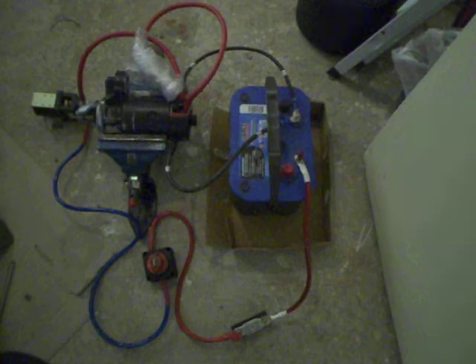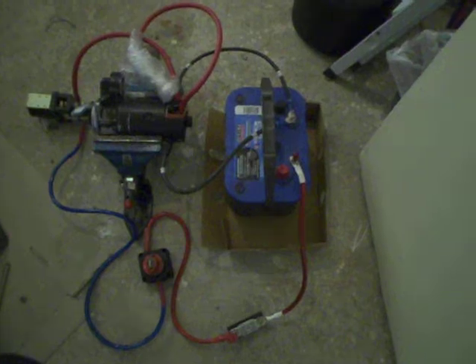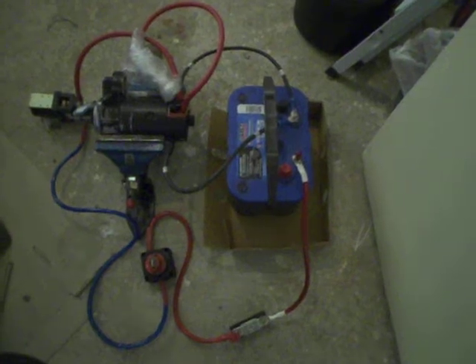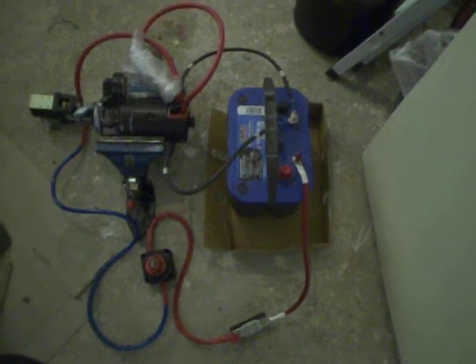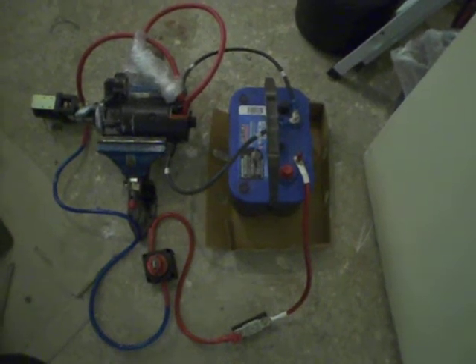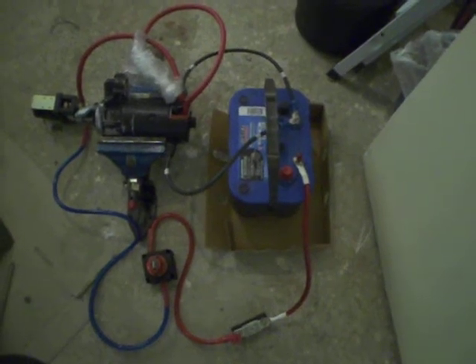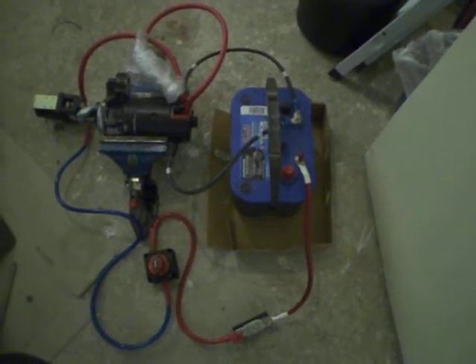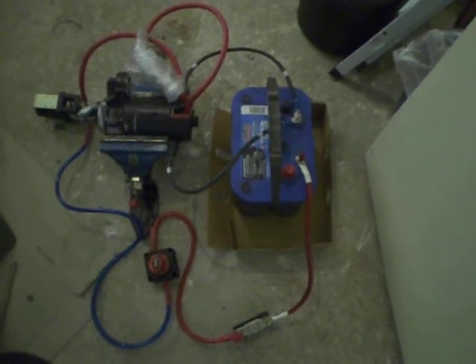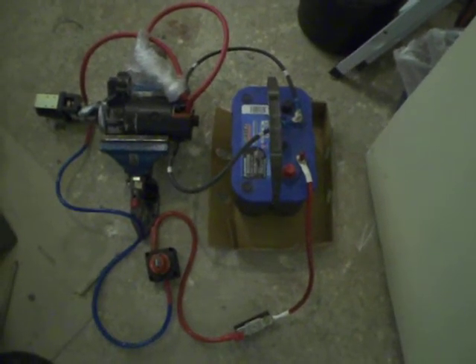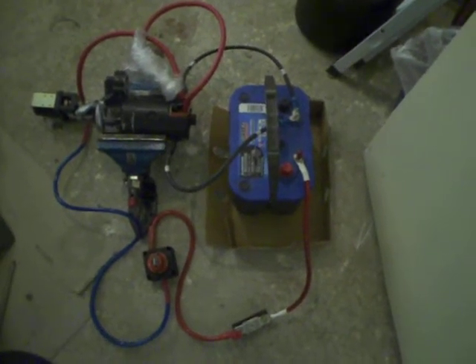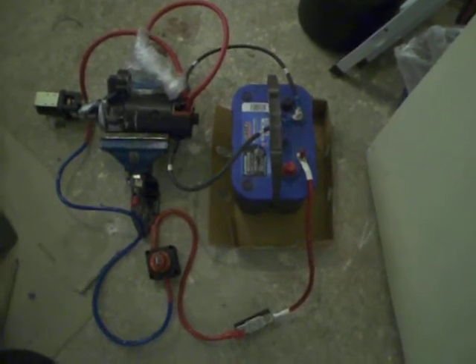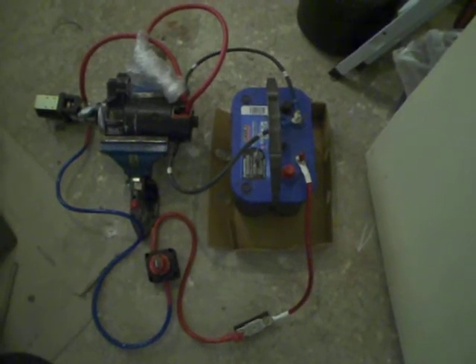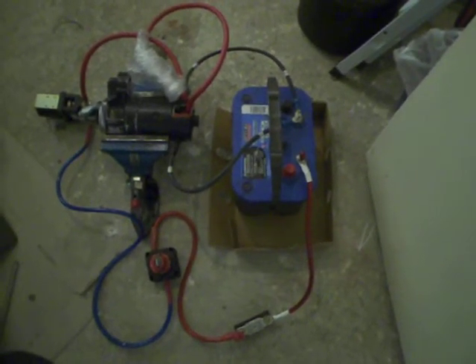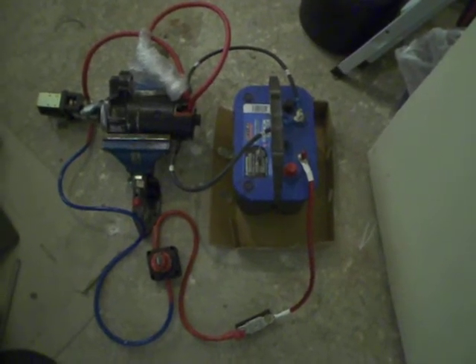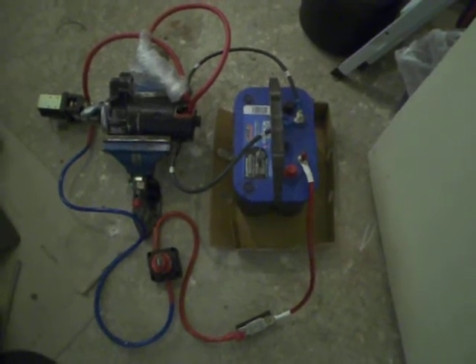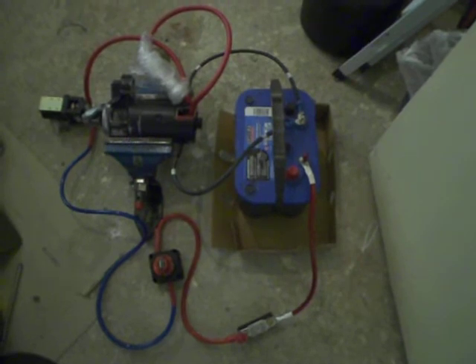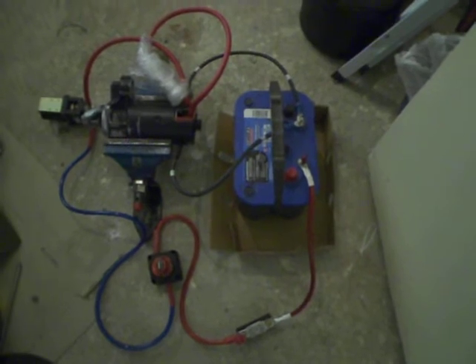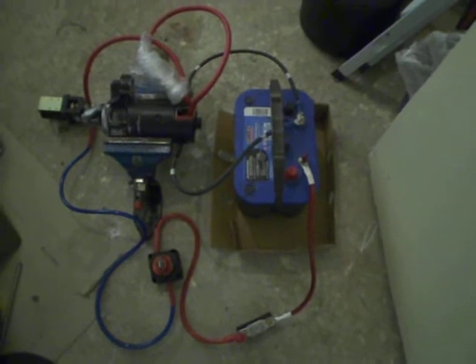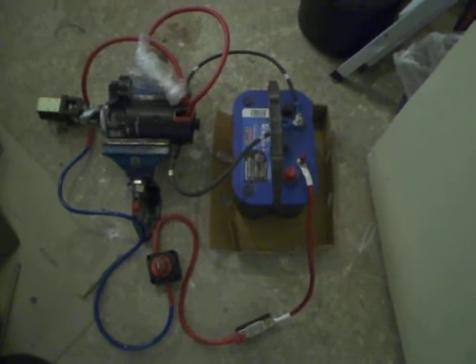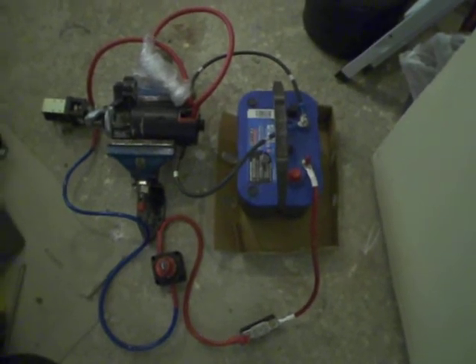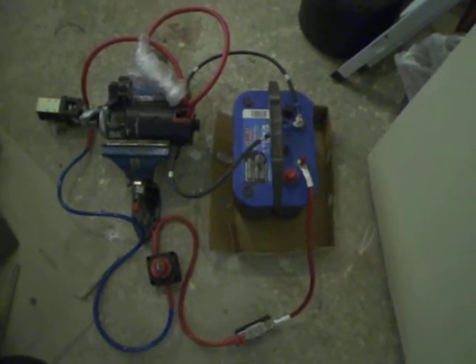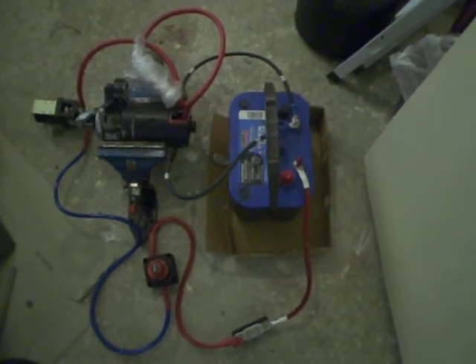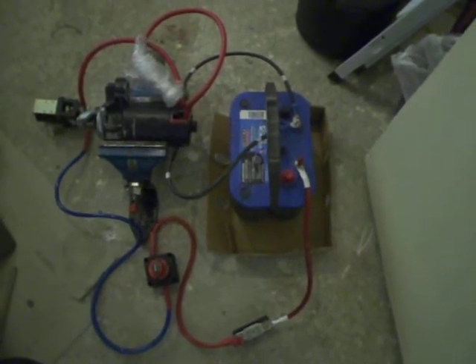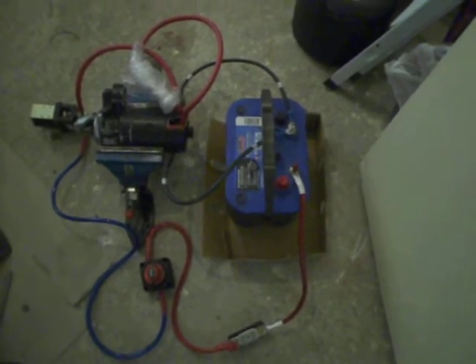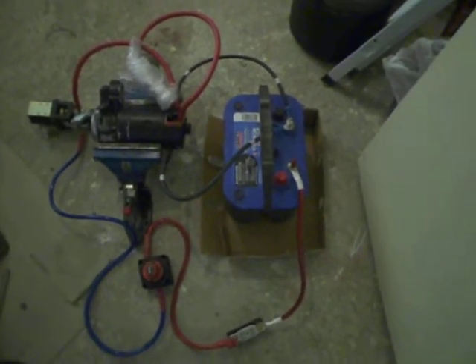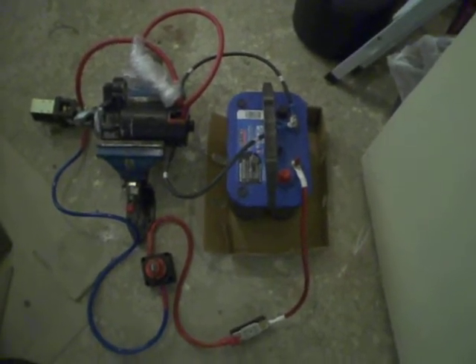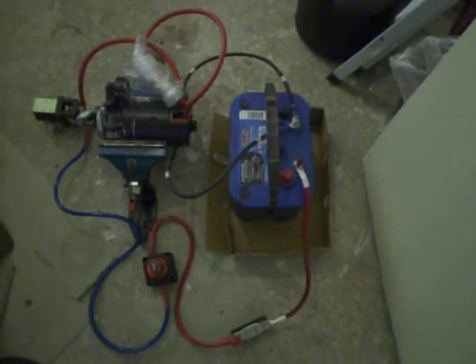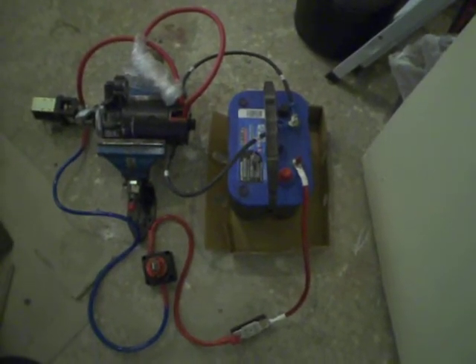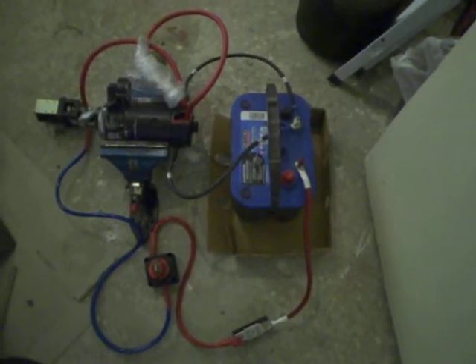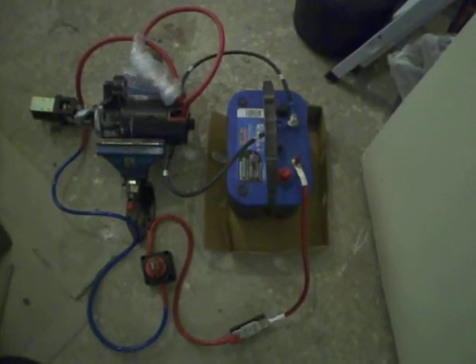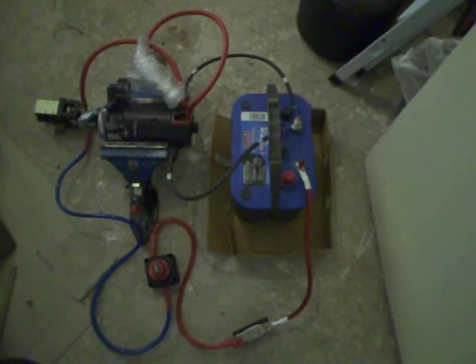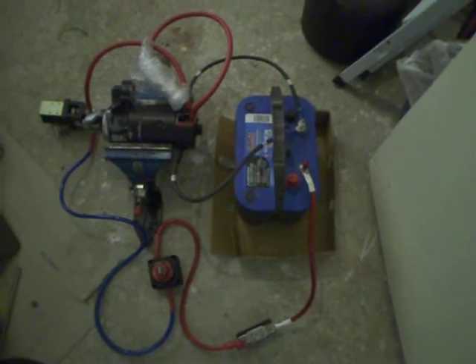Hi everyone, it's Zao Bunce from electriccarconversionblog.com and today I'm going to demonstrate how the main contactor is used in an EV traction circuit.